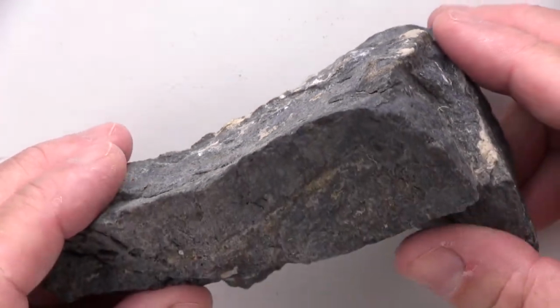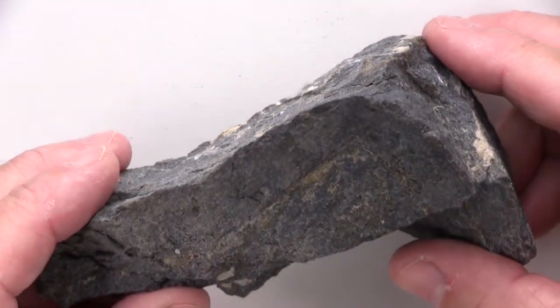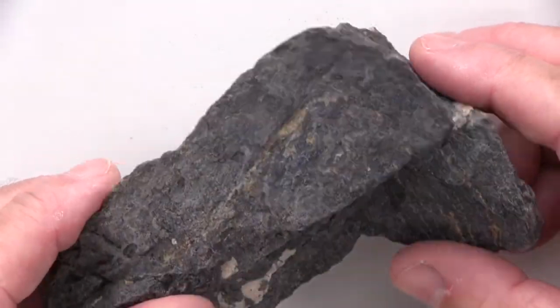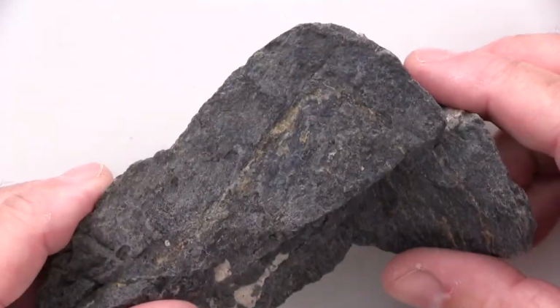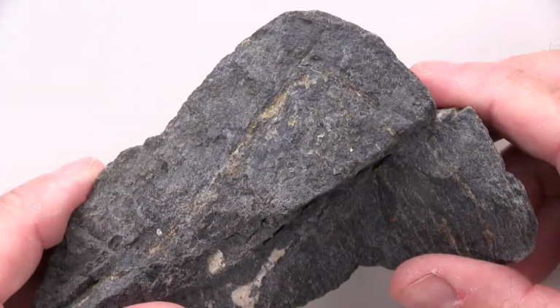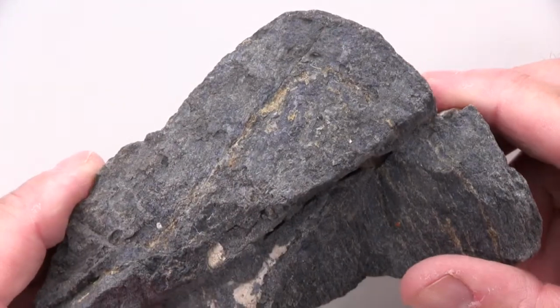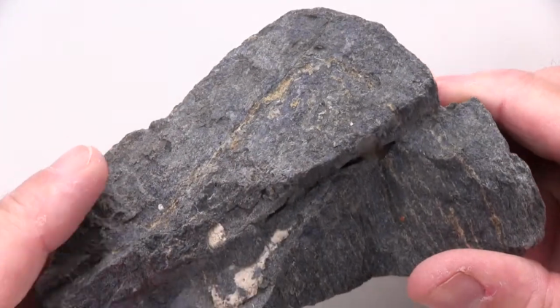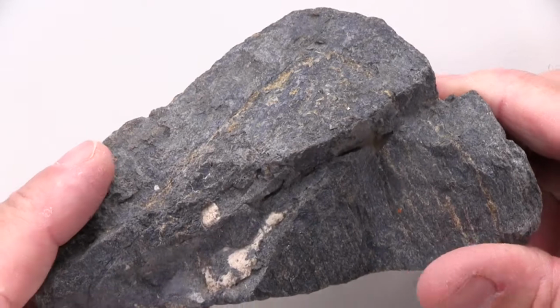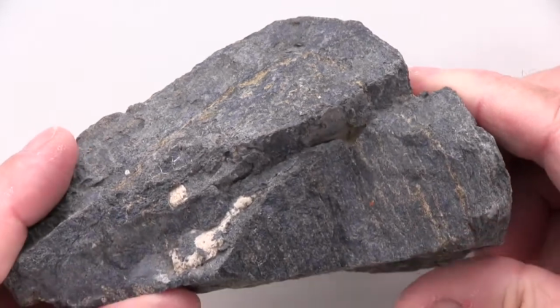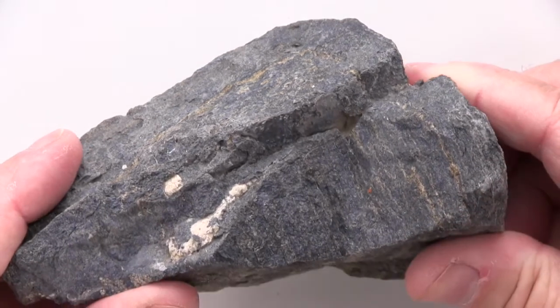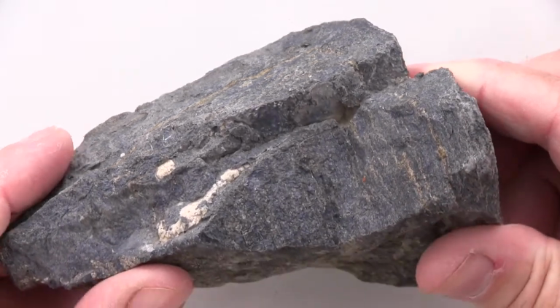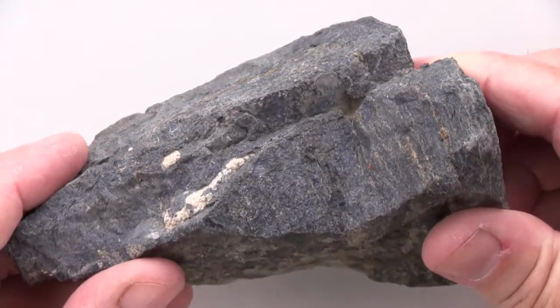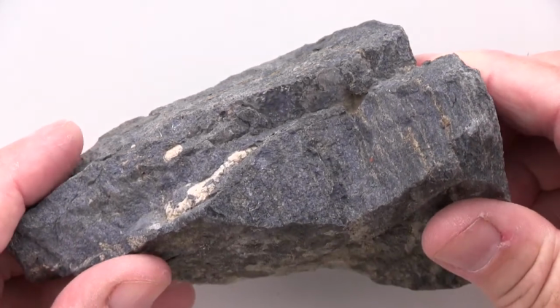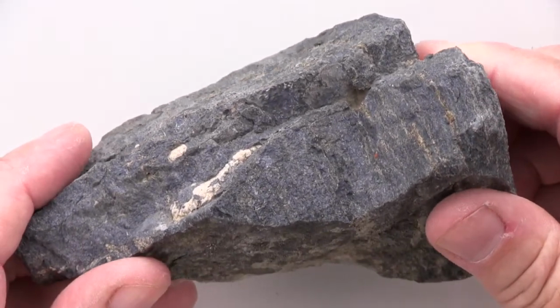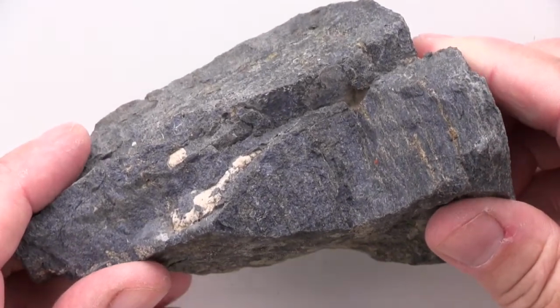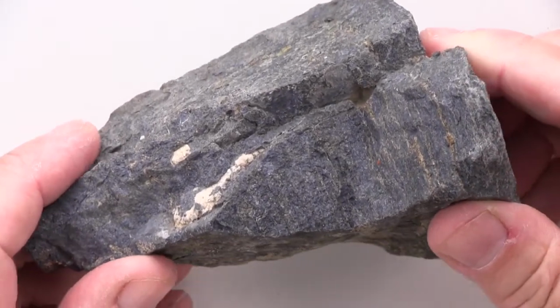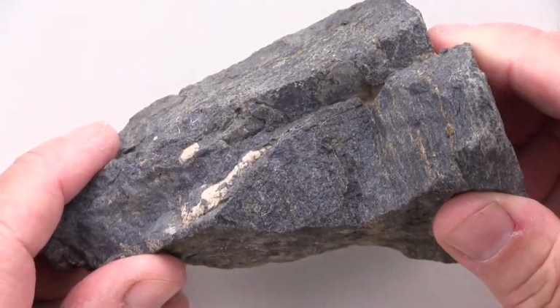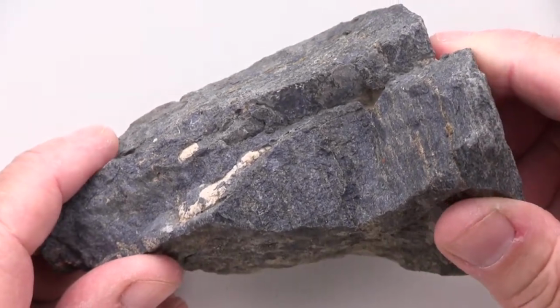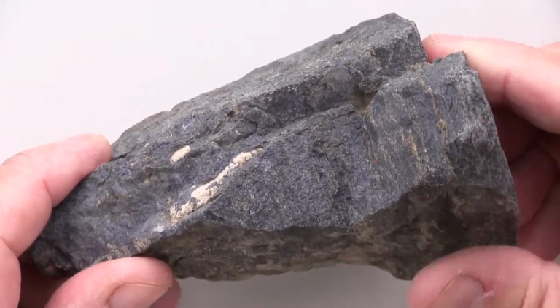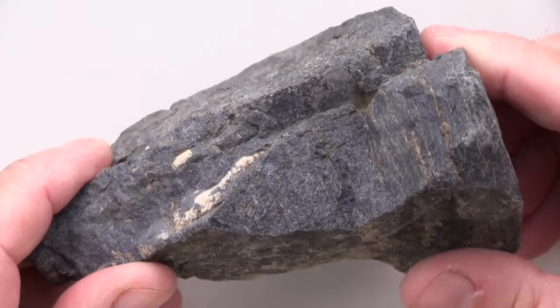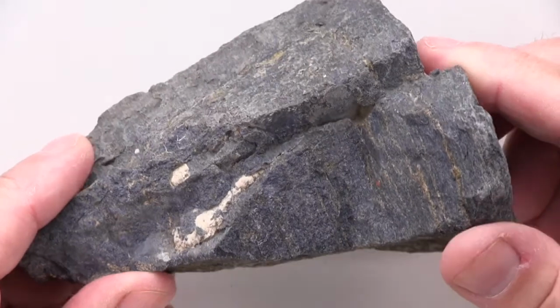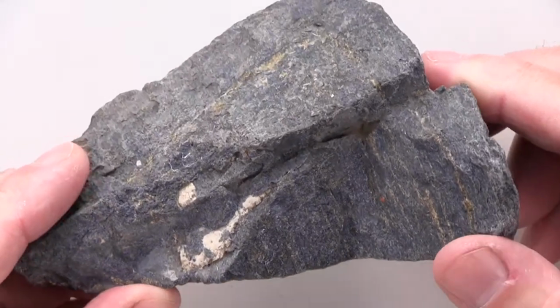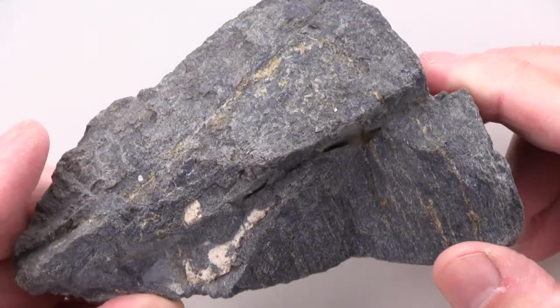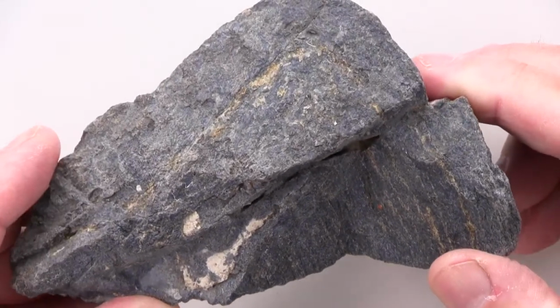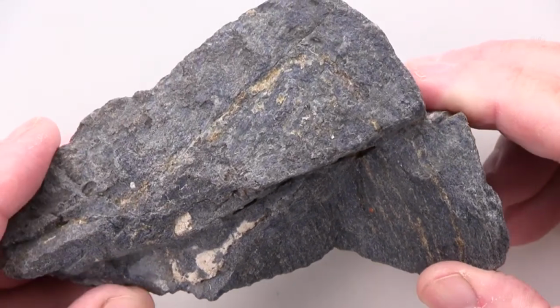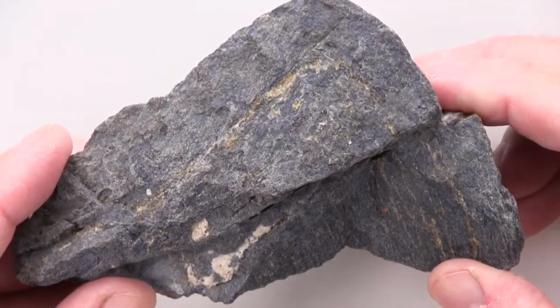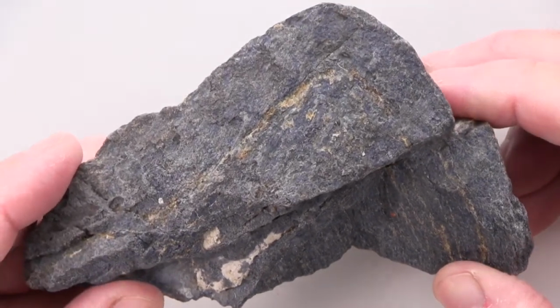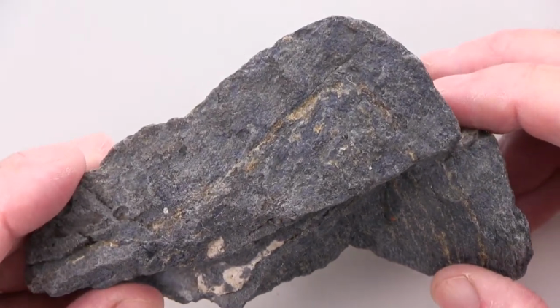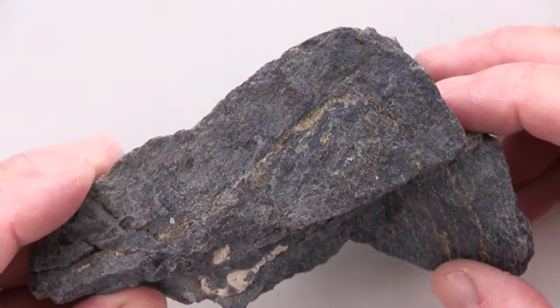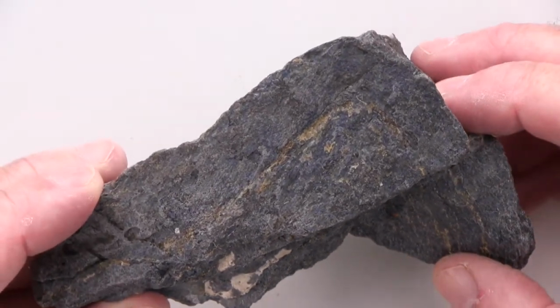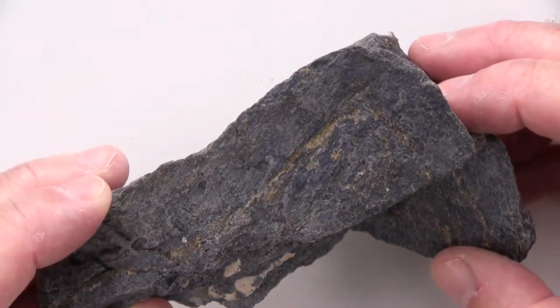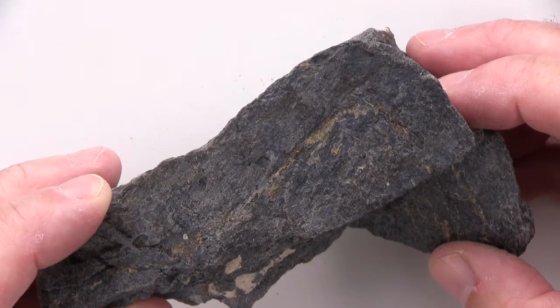The two most characteristic features of this specimen are its relatively high density, which of course you can't tell in a video, and its distinctive bluish-gray color, which is easiest to see in direct sunlight.